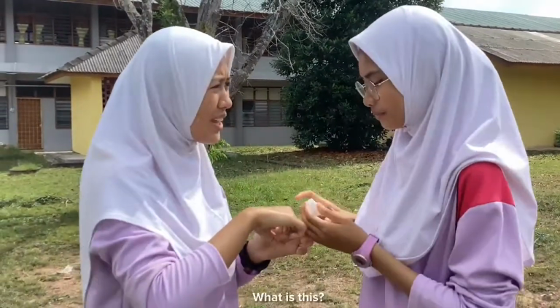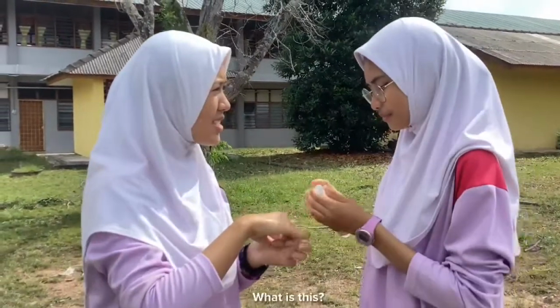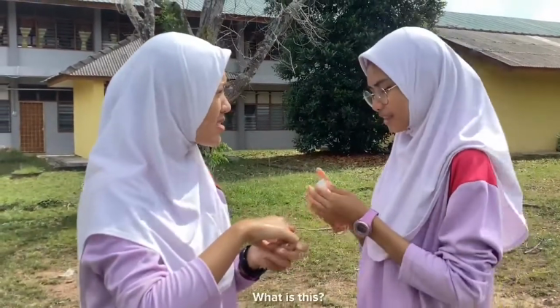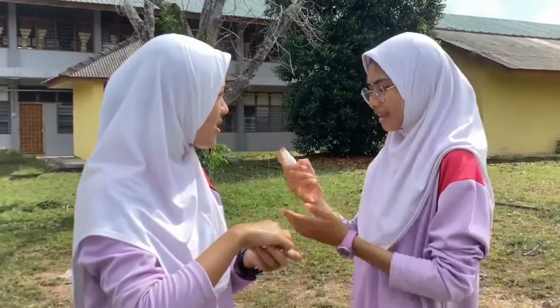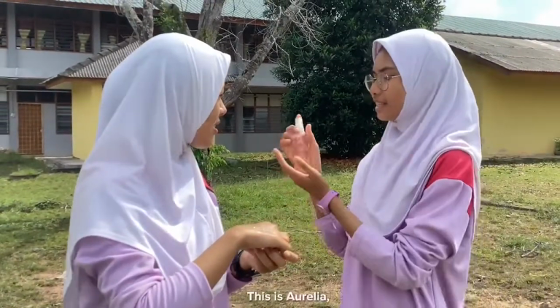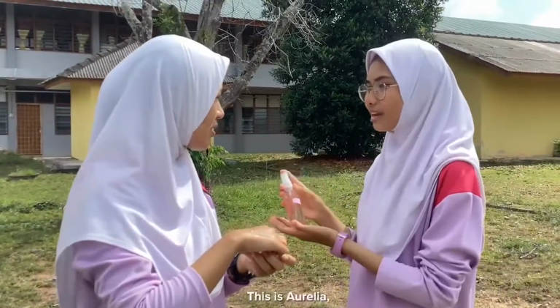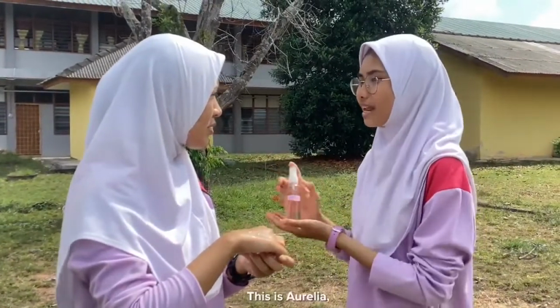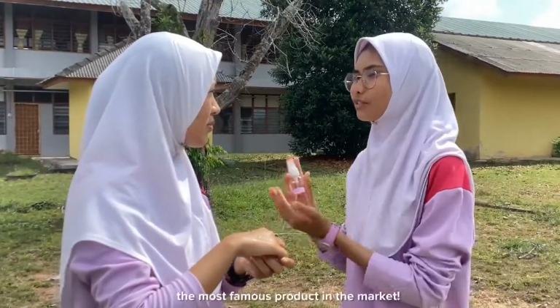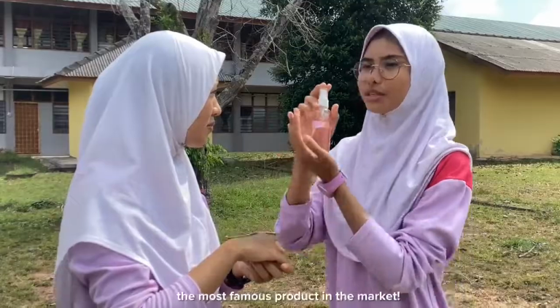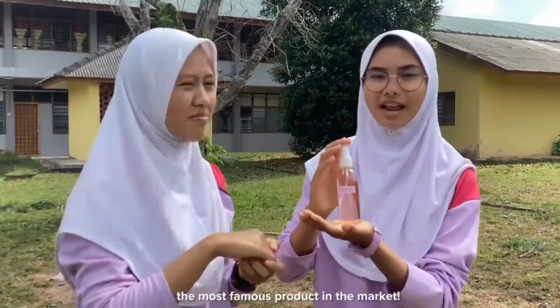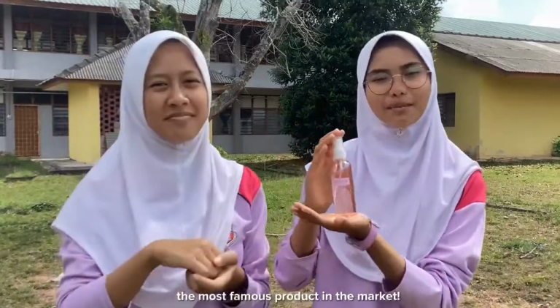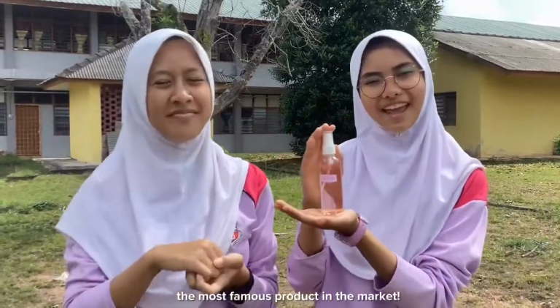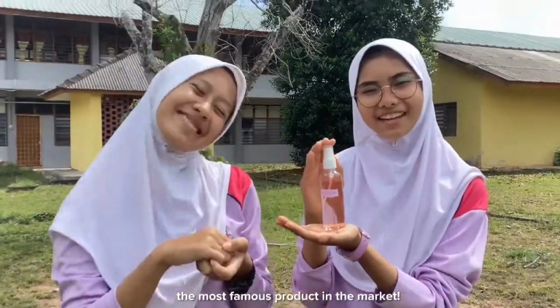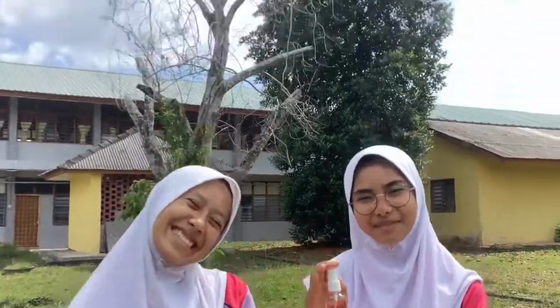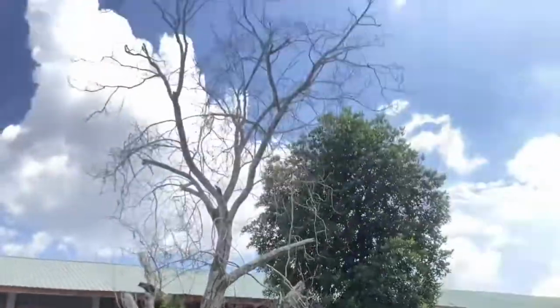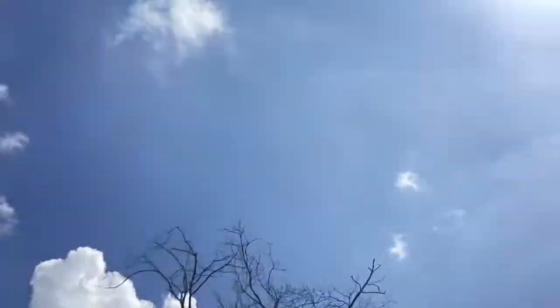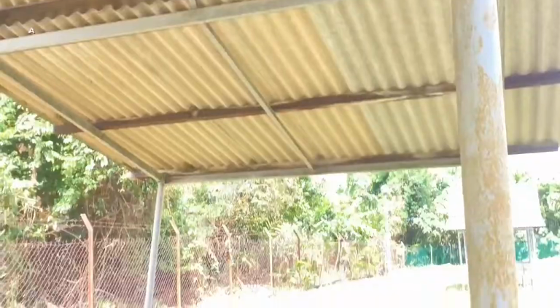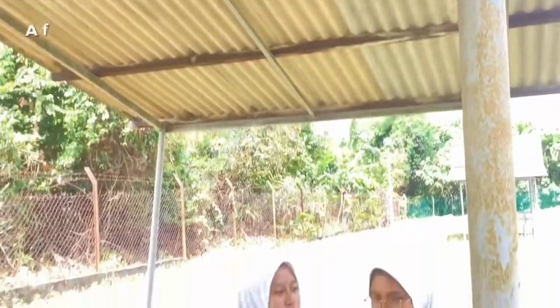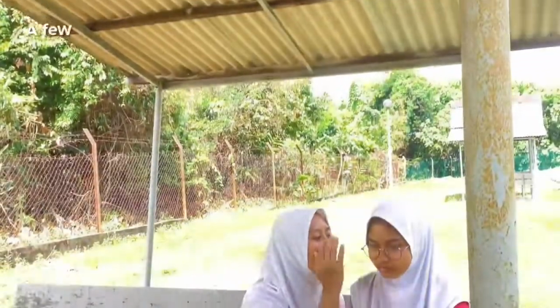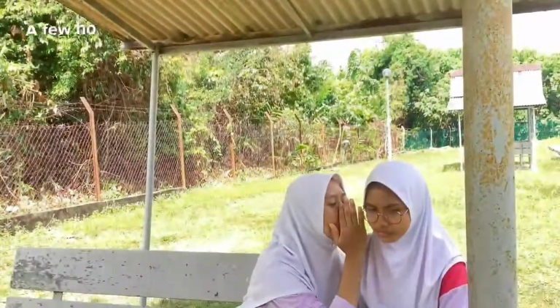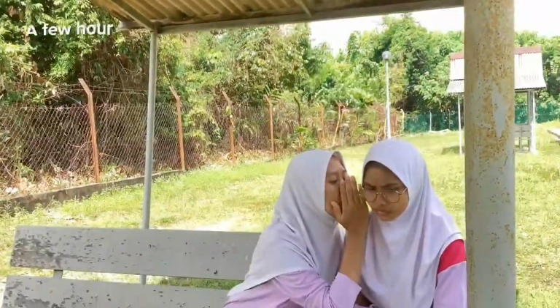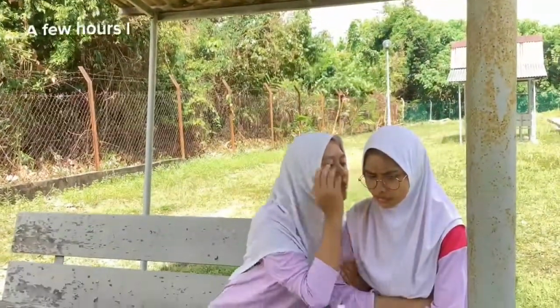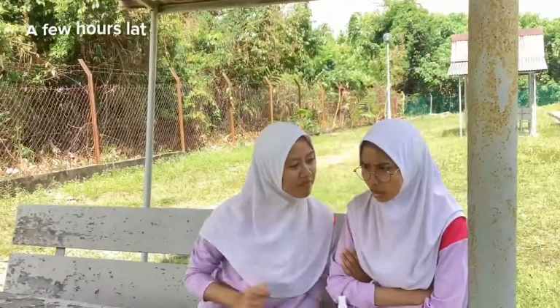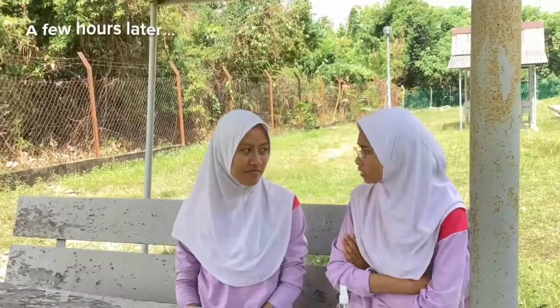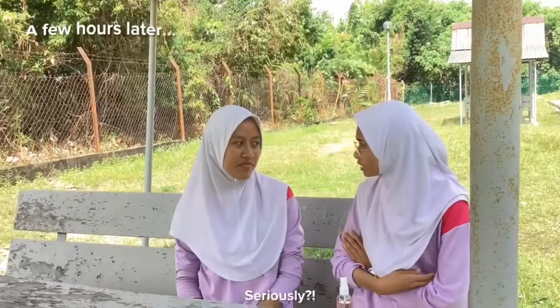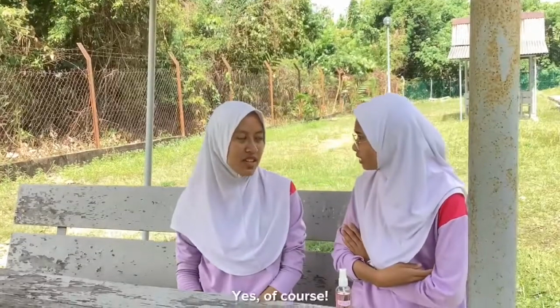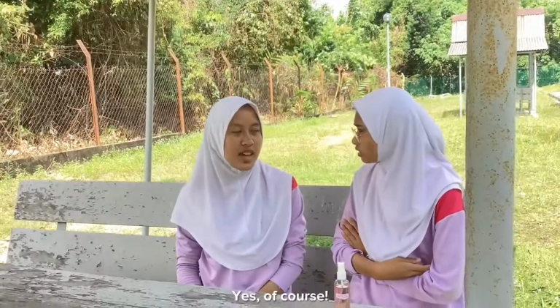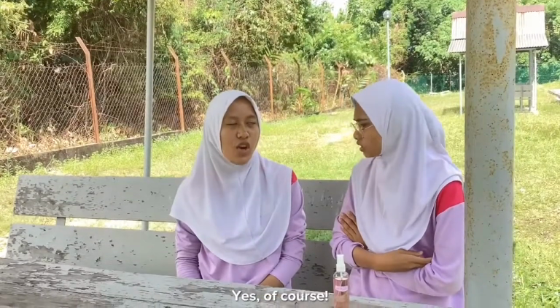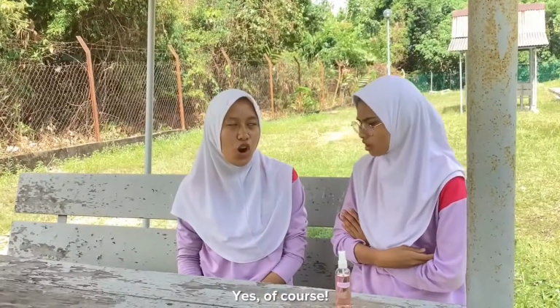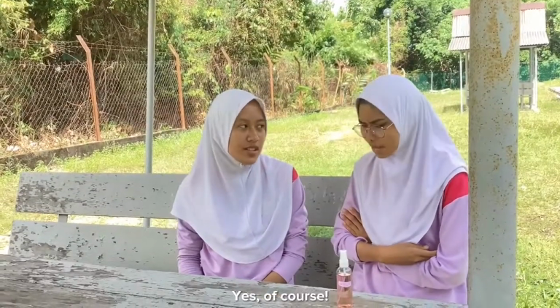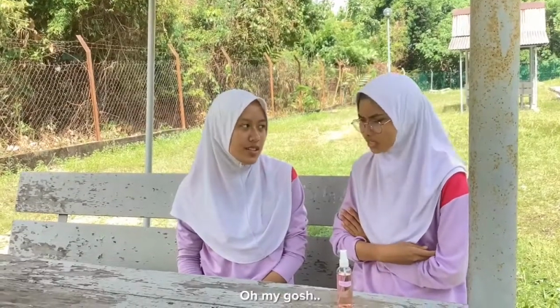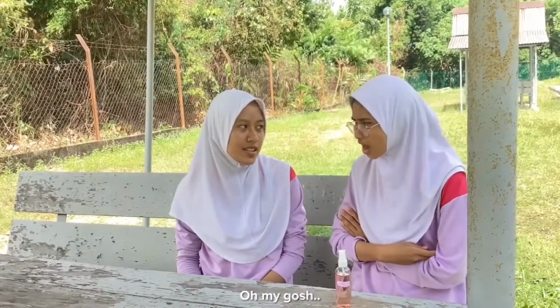What is this? This is Aurelia, the most famous product in the market. Seriously? Yes, of course. Oh my gosh.